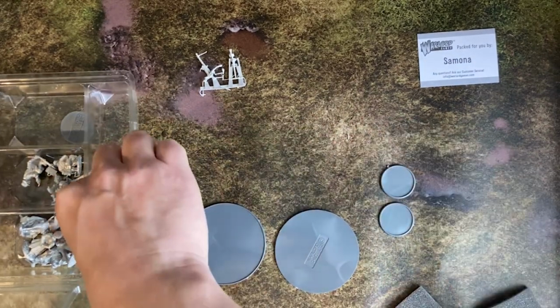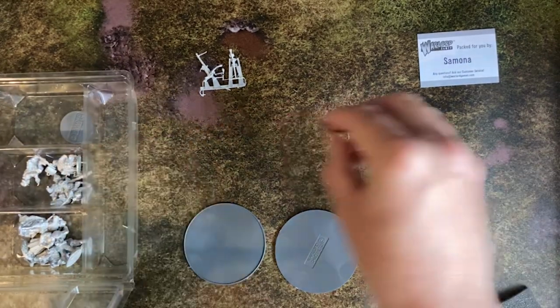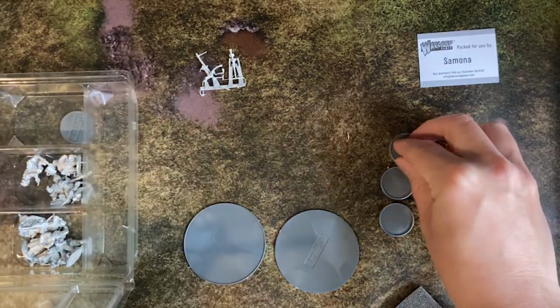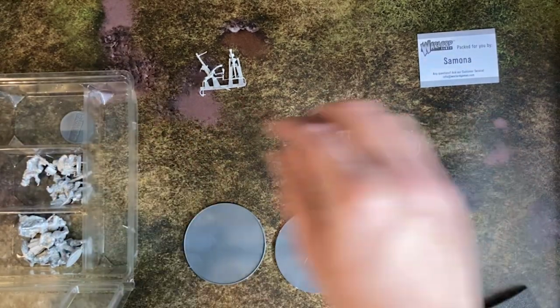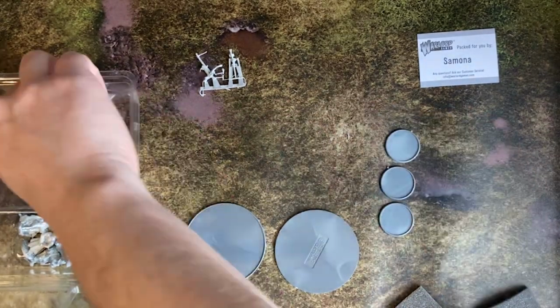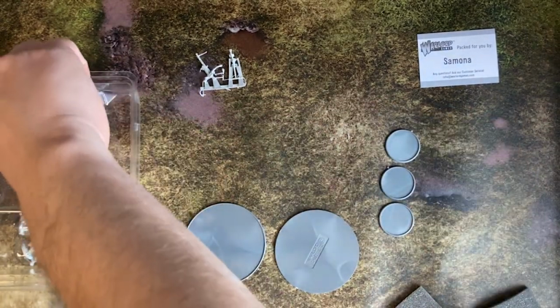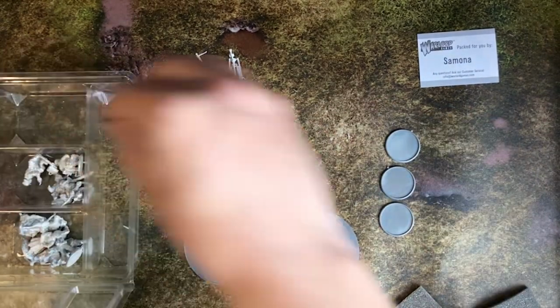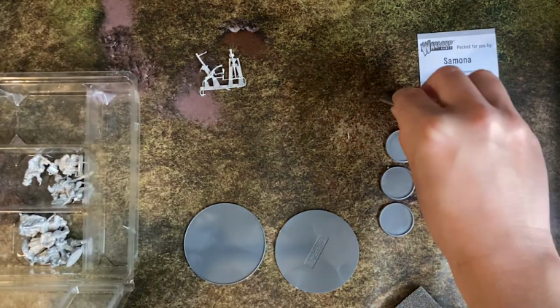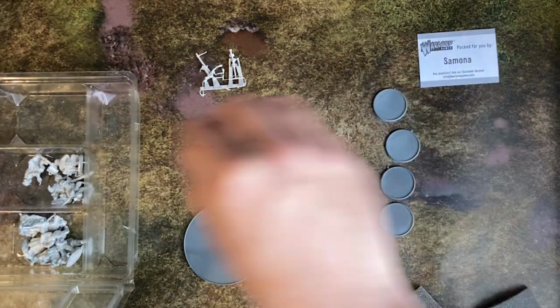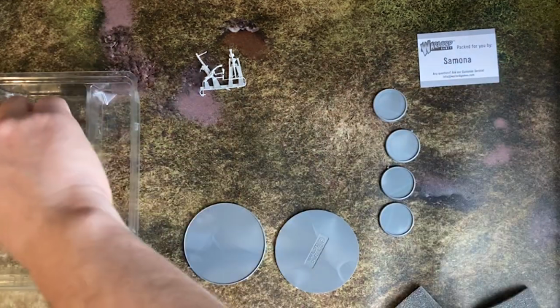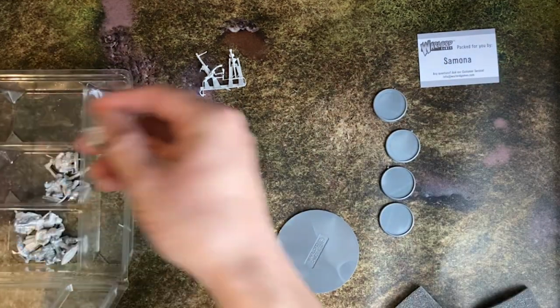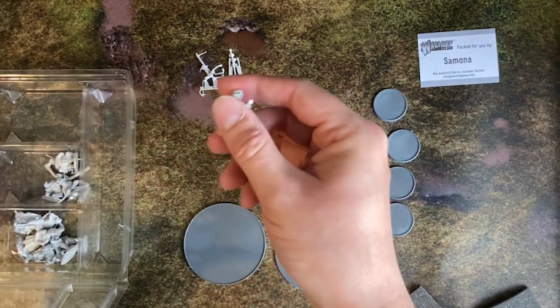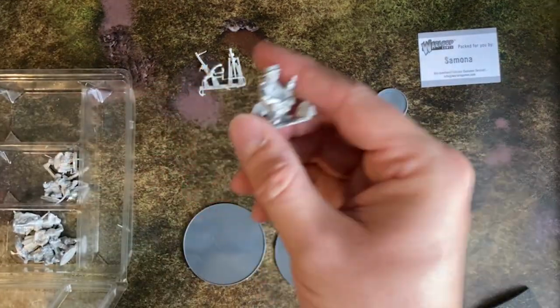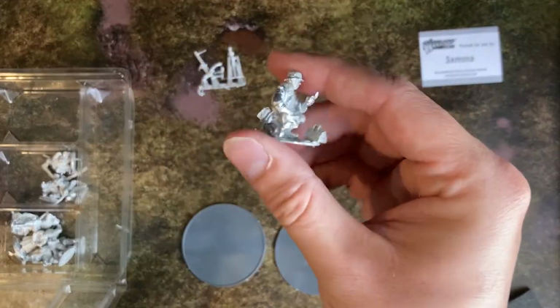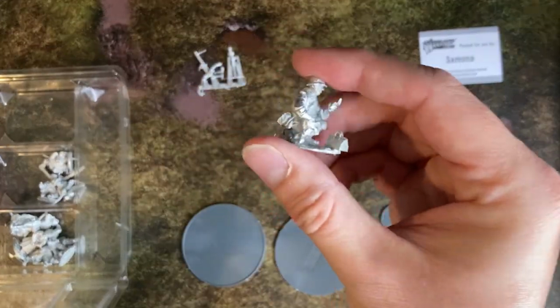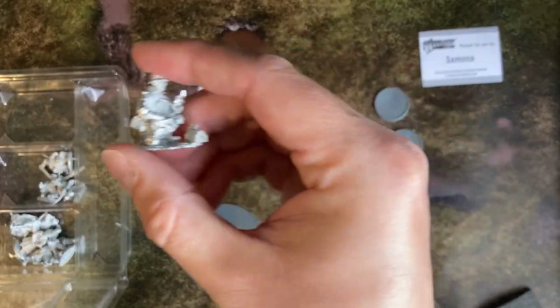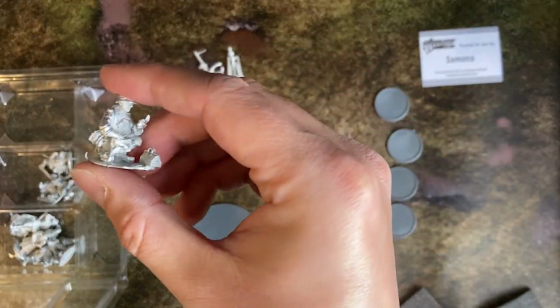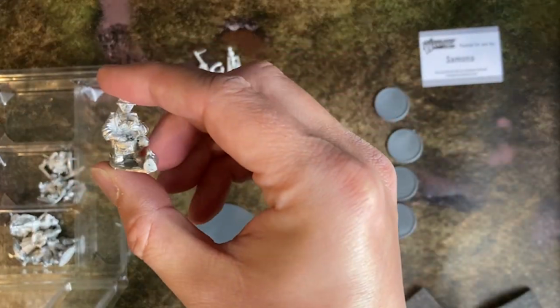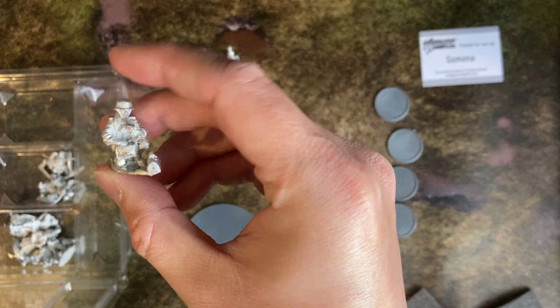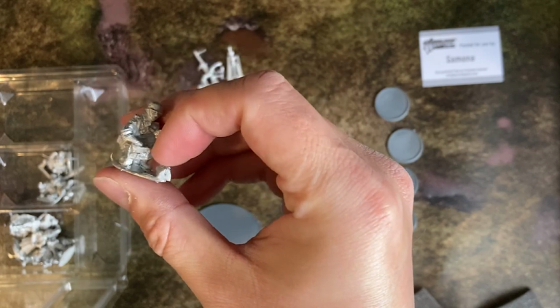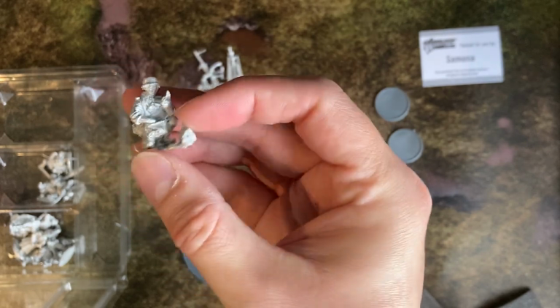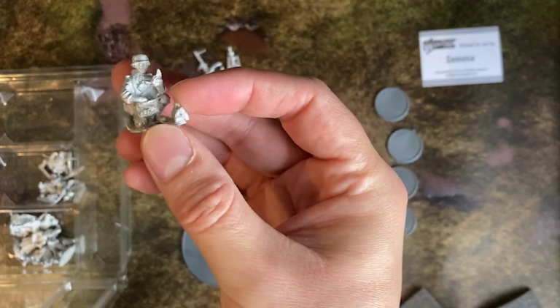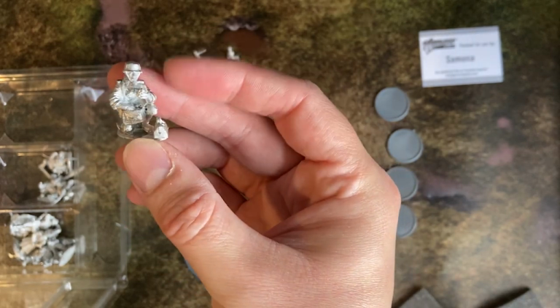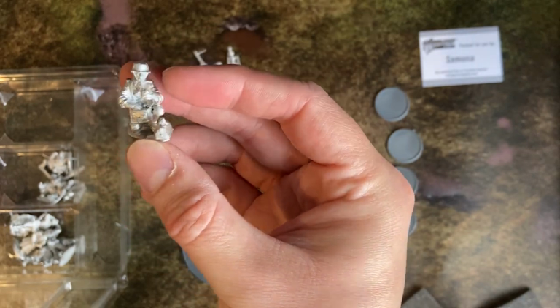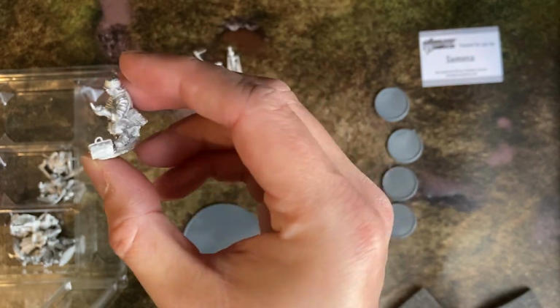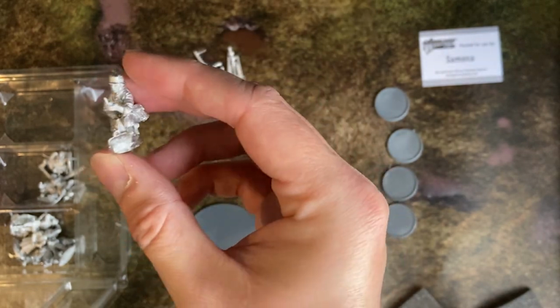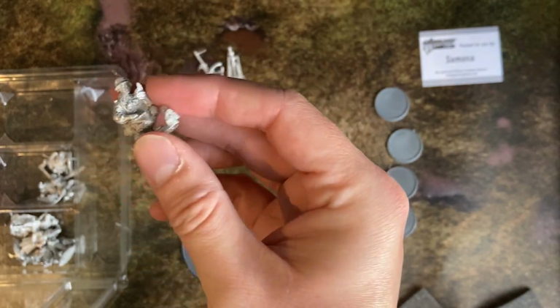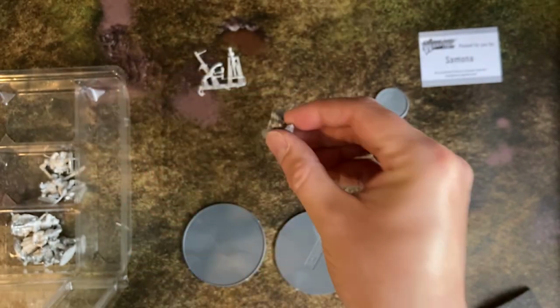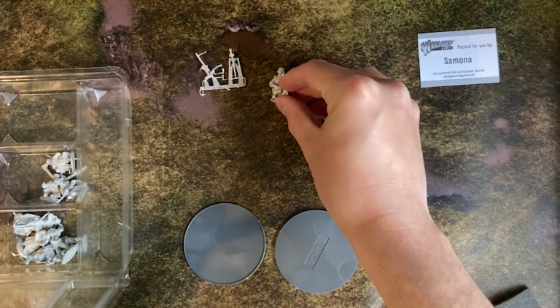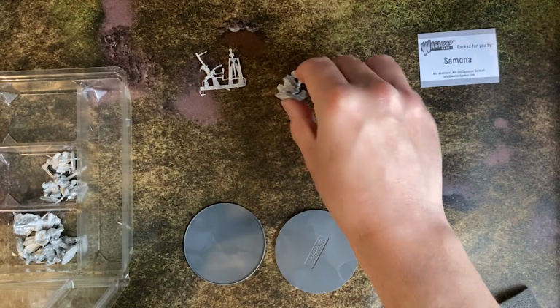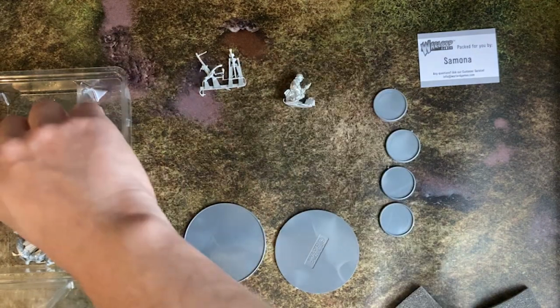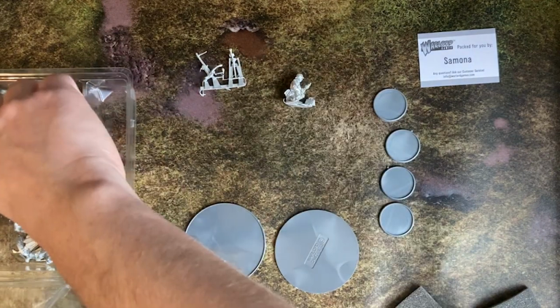Within this set you get 10 metal miniatures: 2 officers, 1 medic, 1 radio operator or spotter, 1 three-man mortar team, and 1 three-man medium machine gun team. You also get some plastic bases.